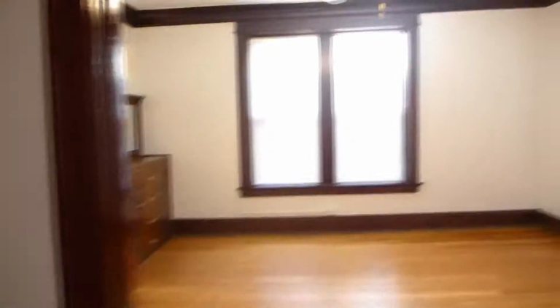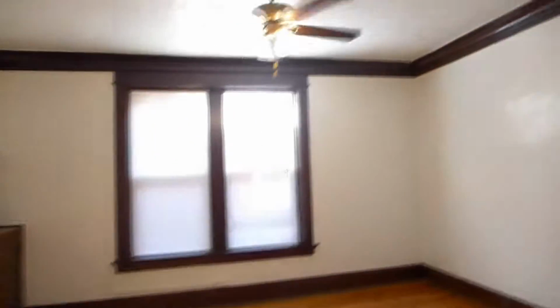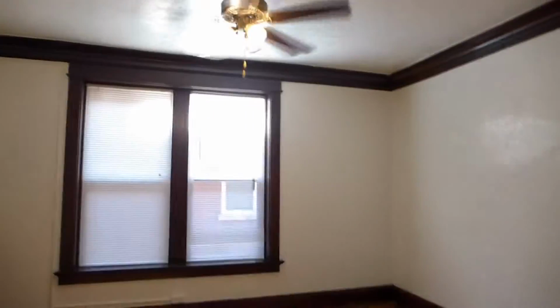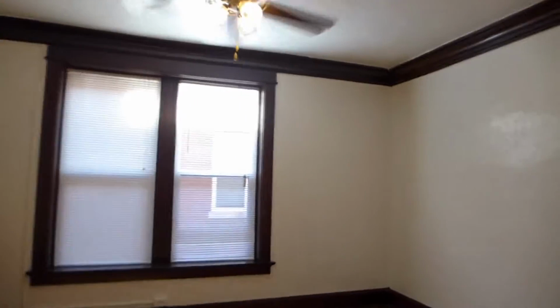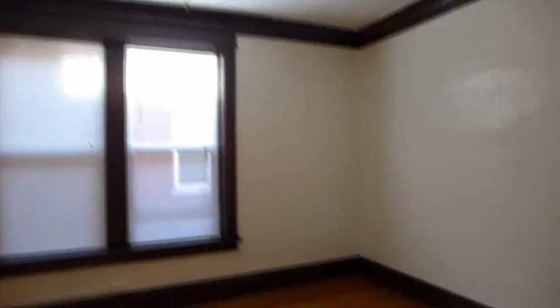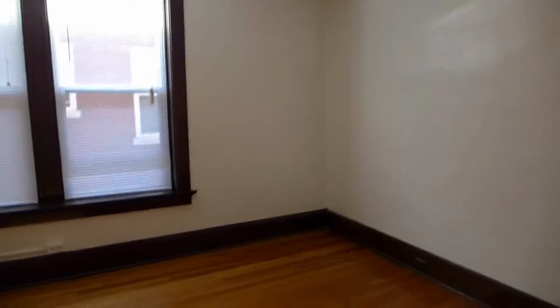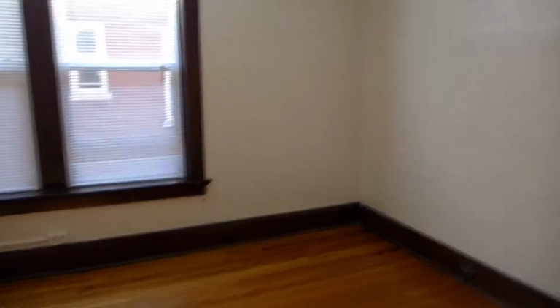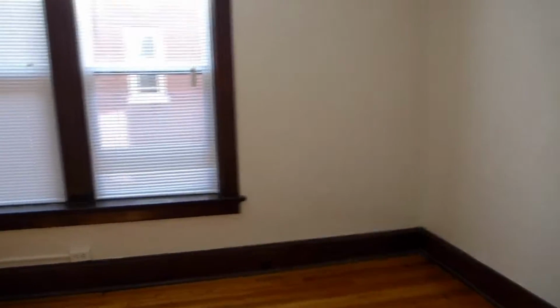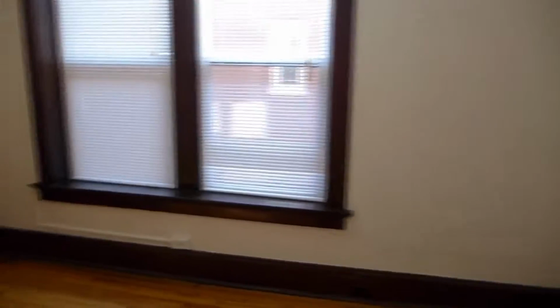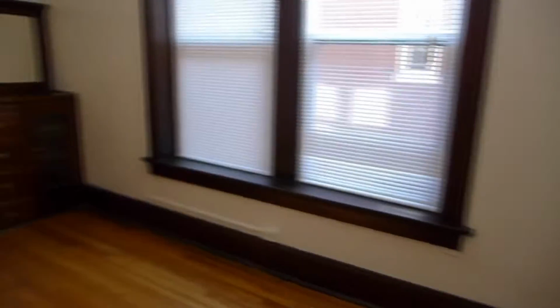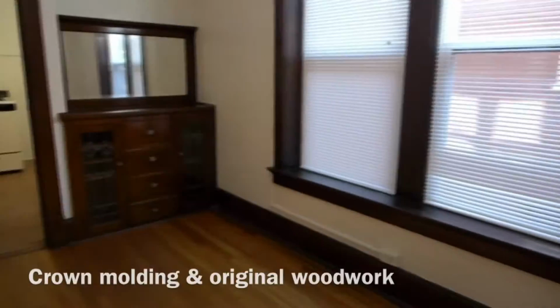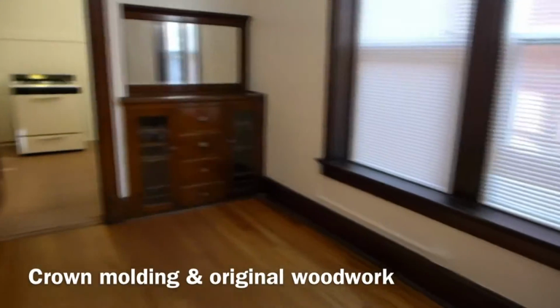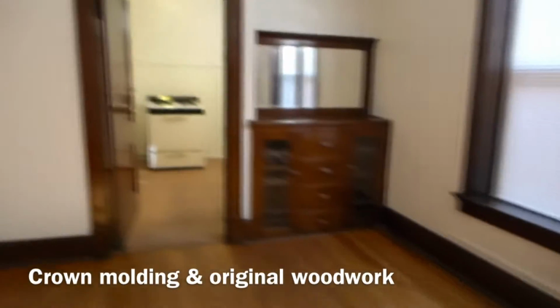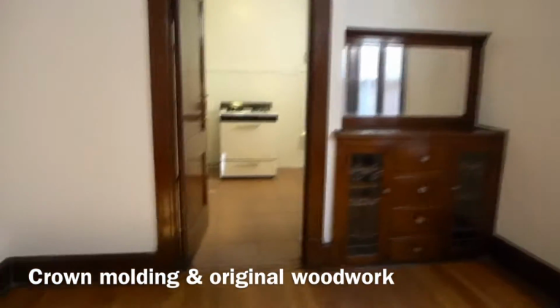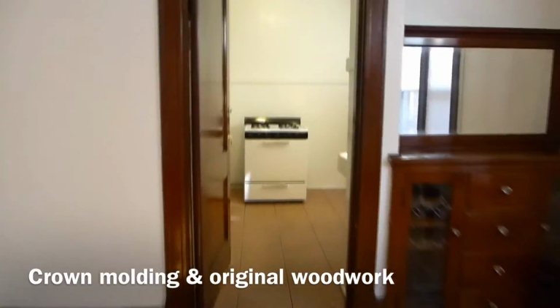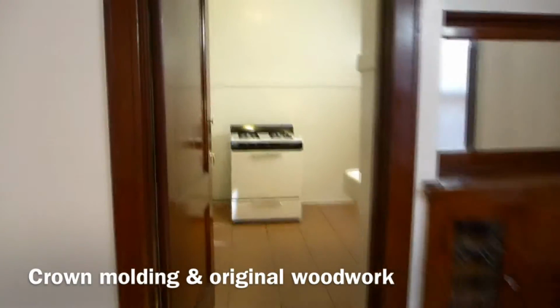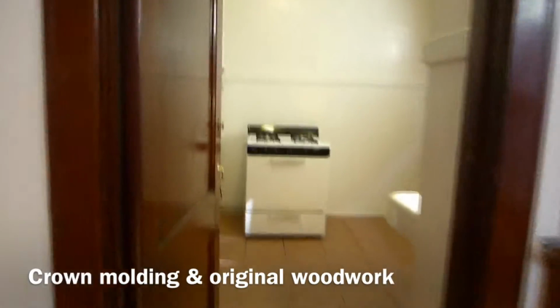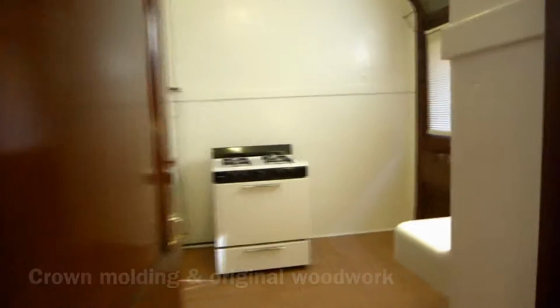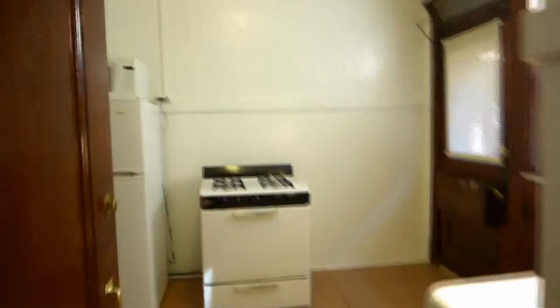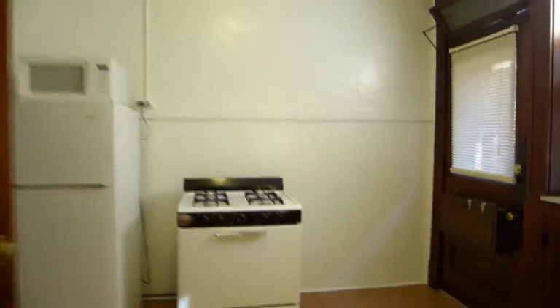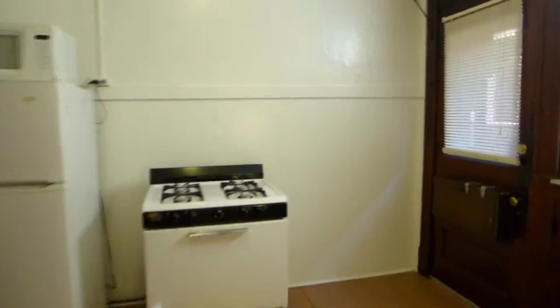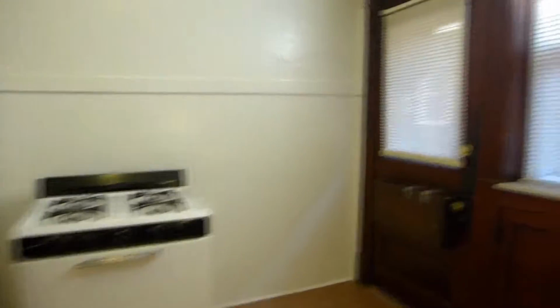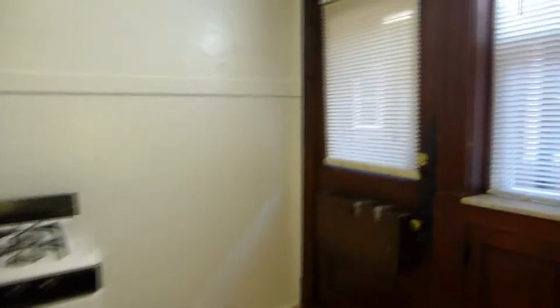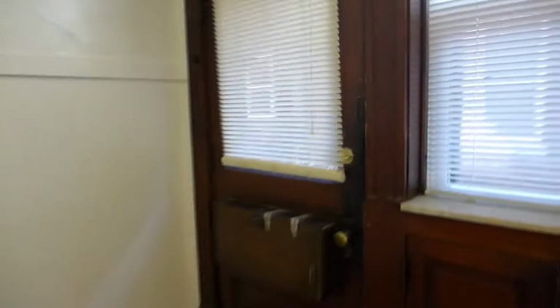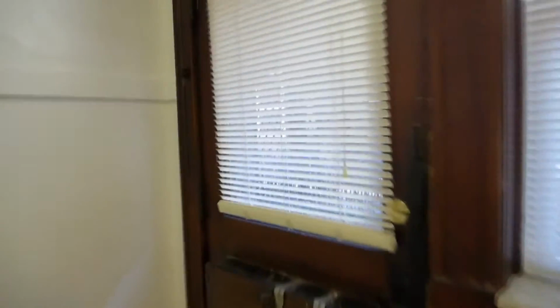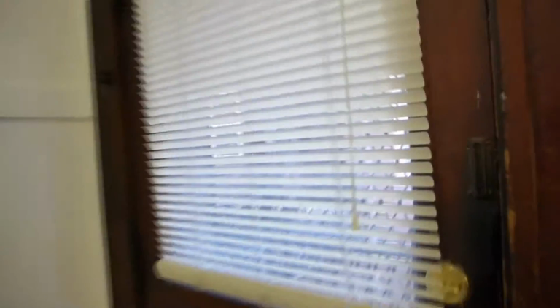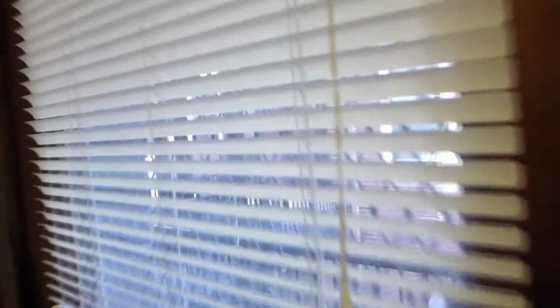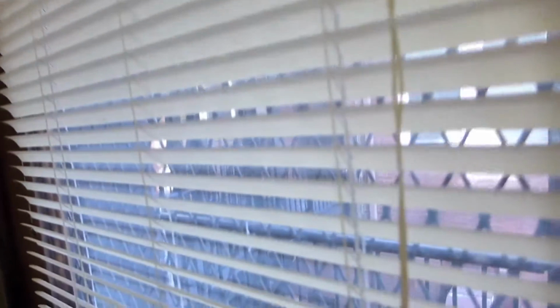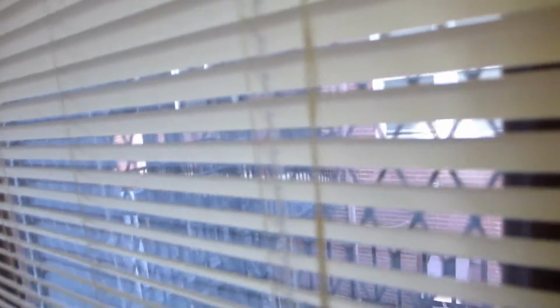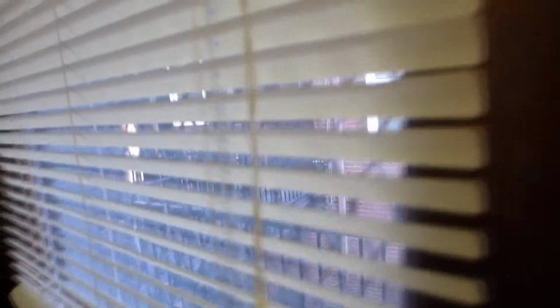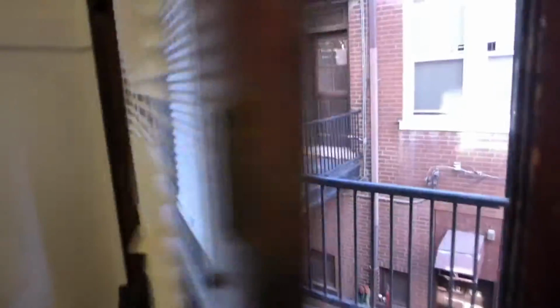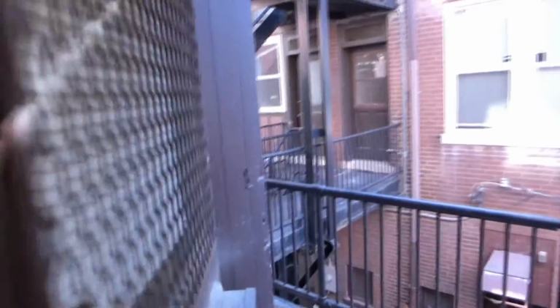The dining room as well as both bedrooms have ceiling fans. The kitchen offers another exit from the apartment.